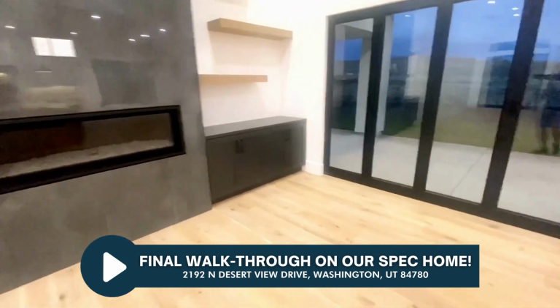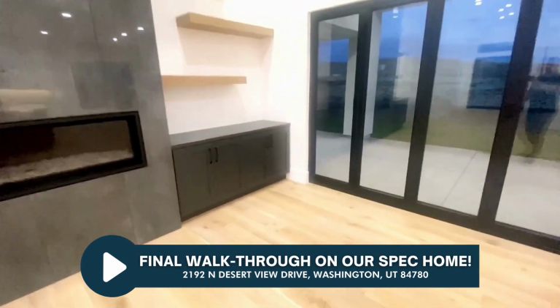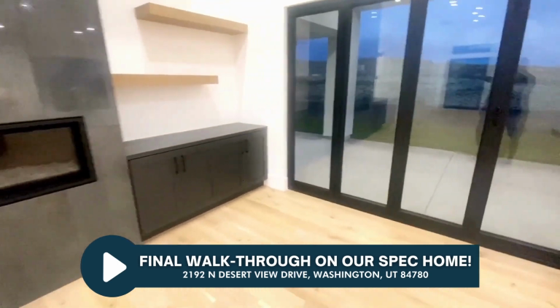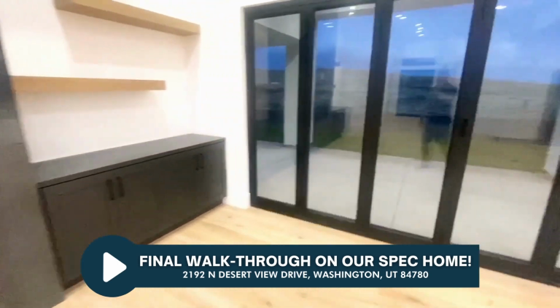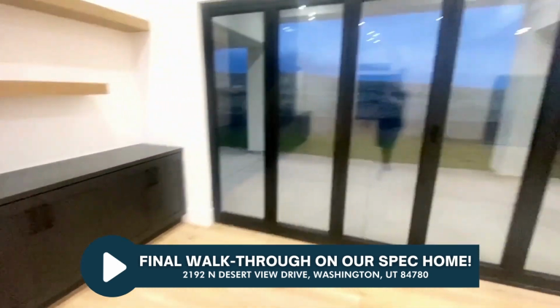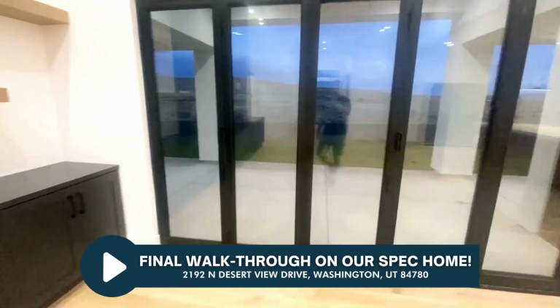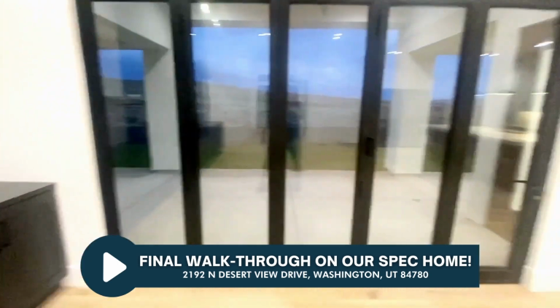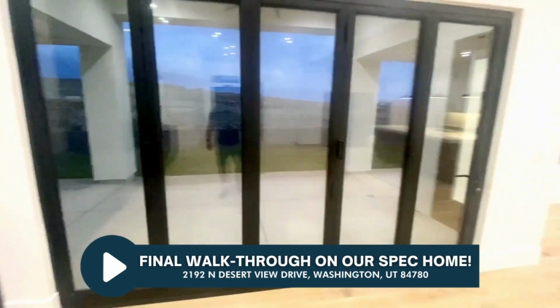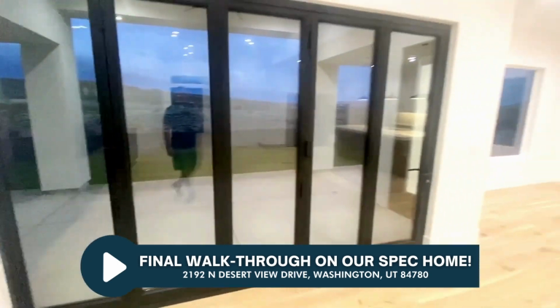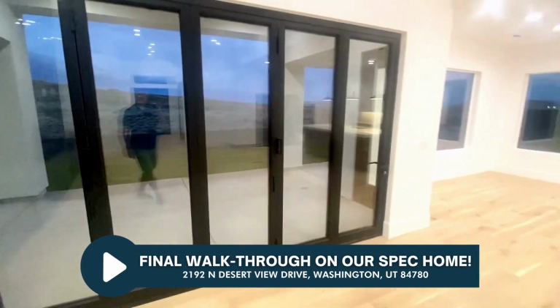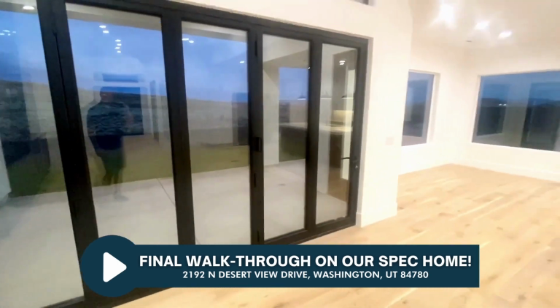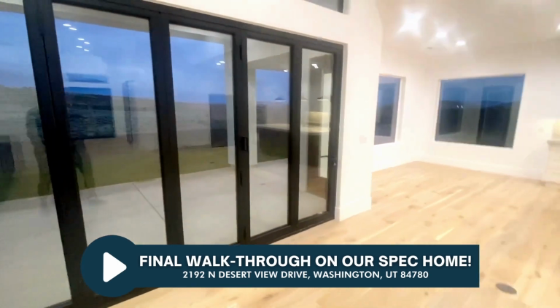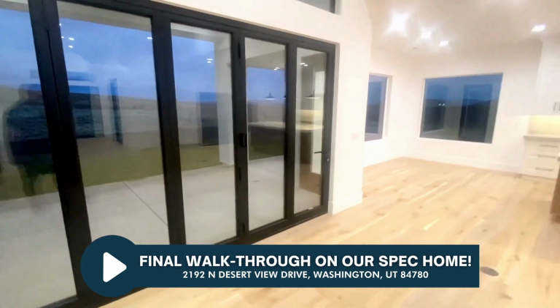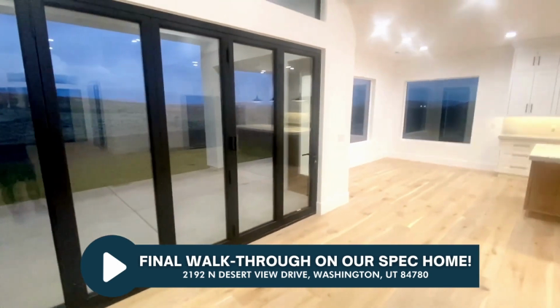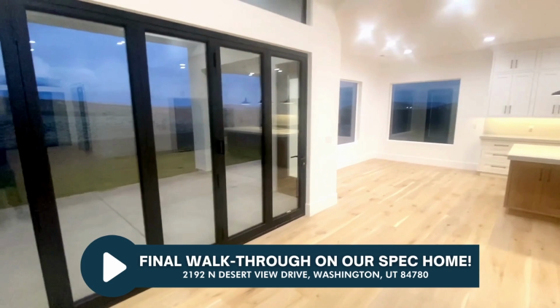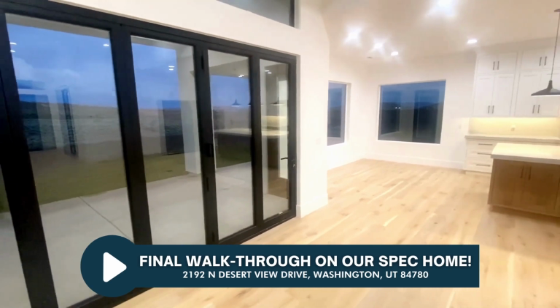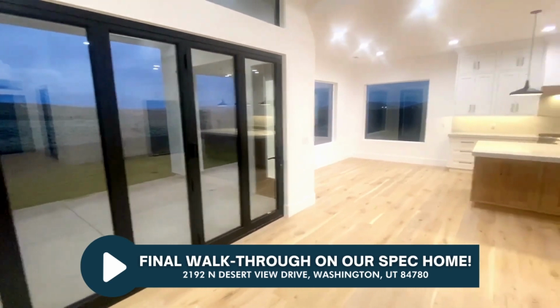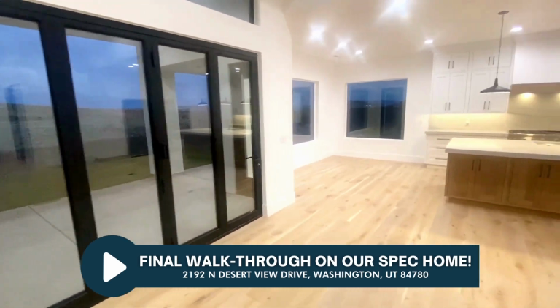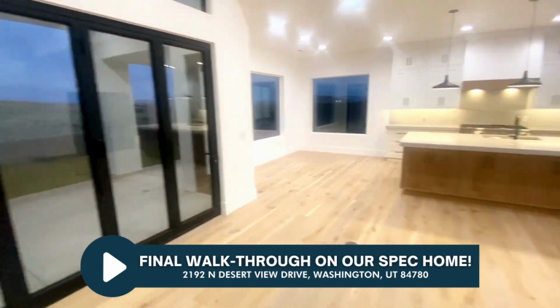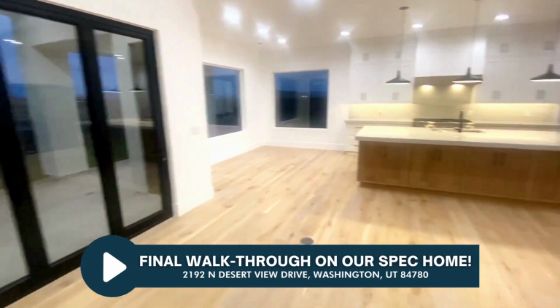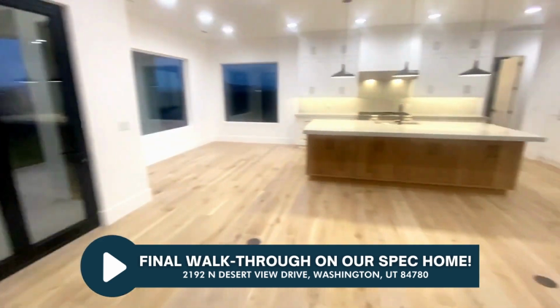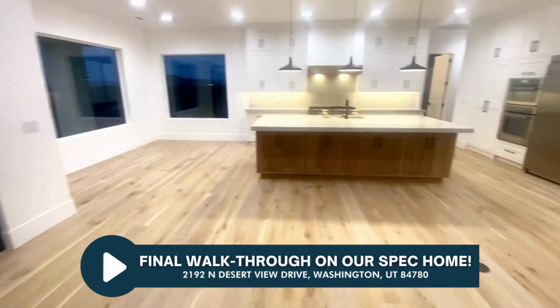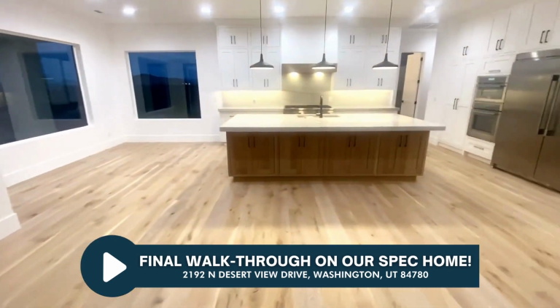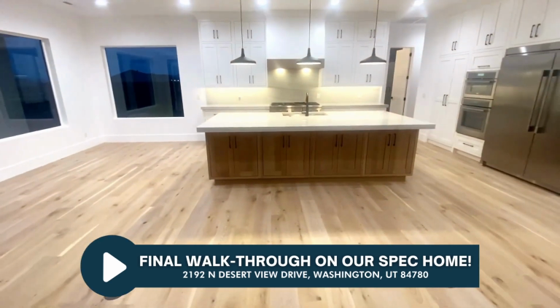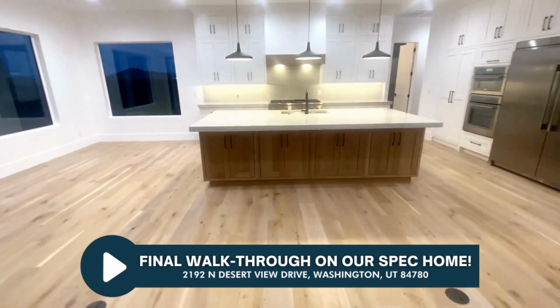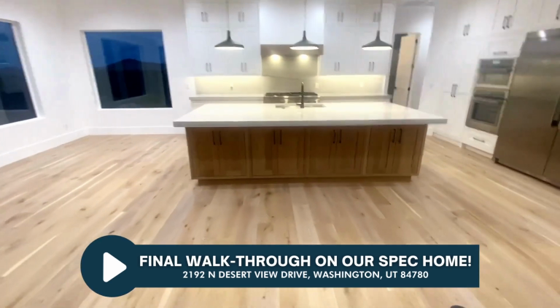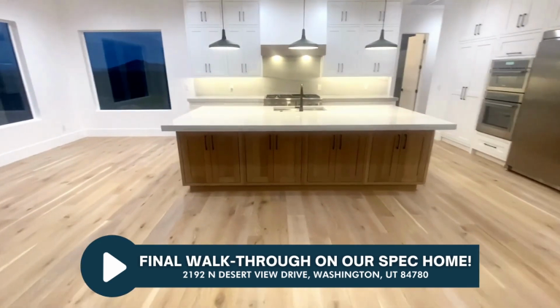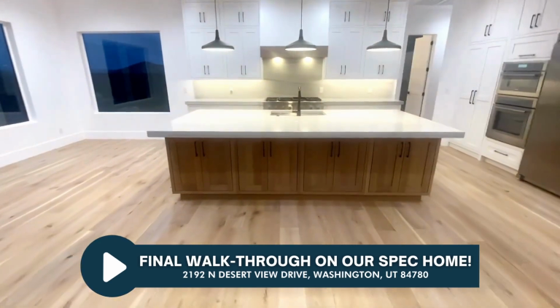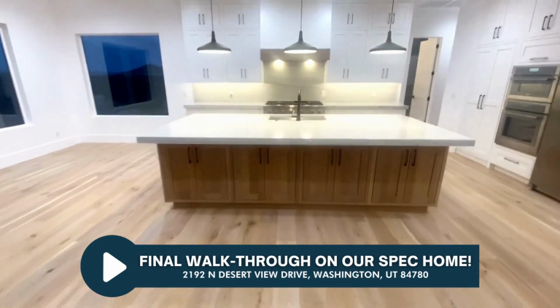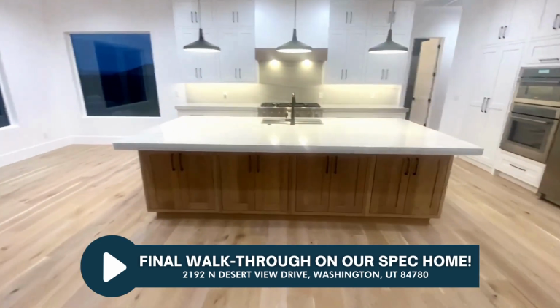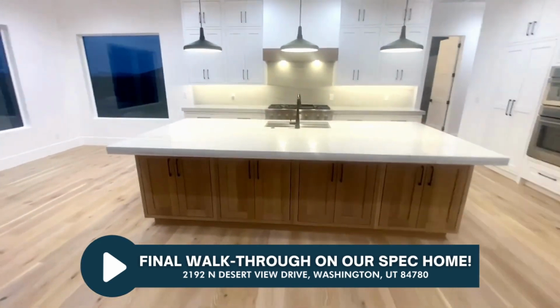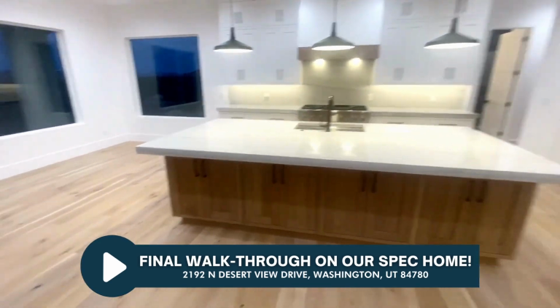We've got our doors here — folding doors. I think I've showed you how they open before. Kitchen here.